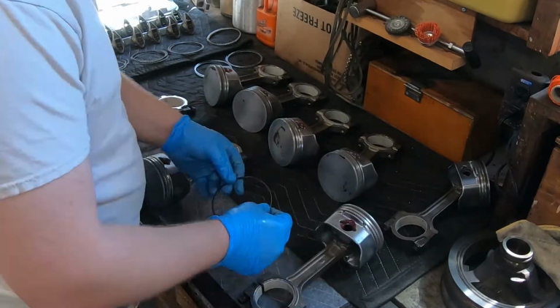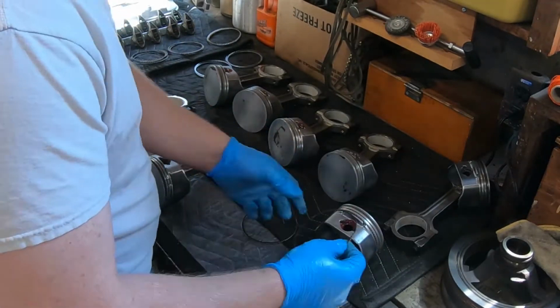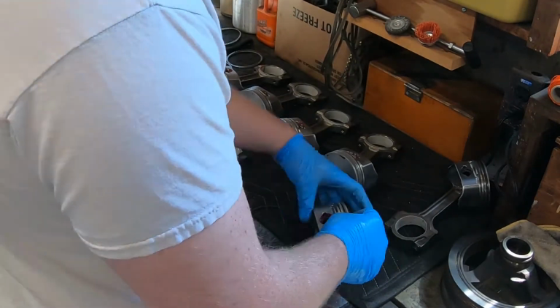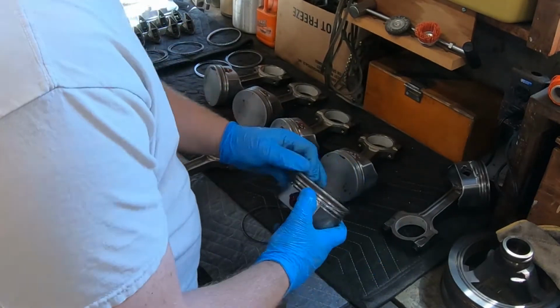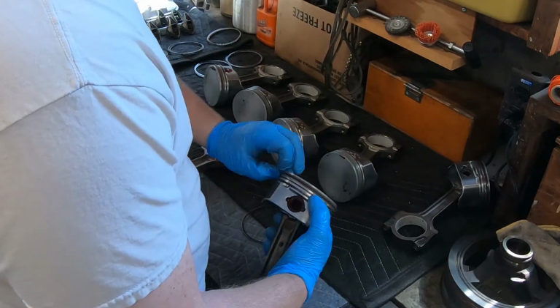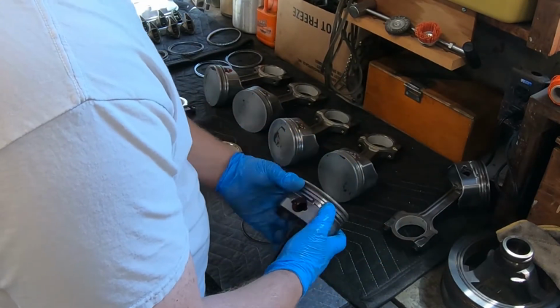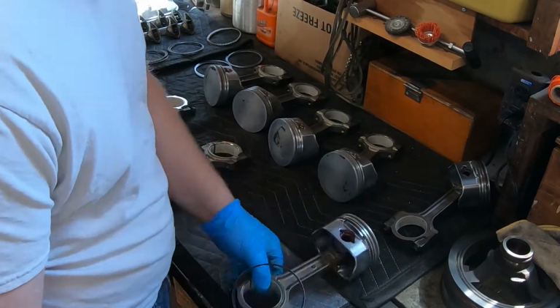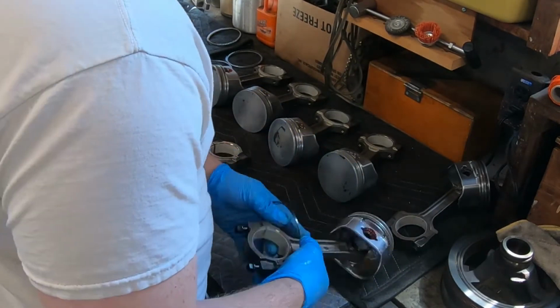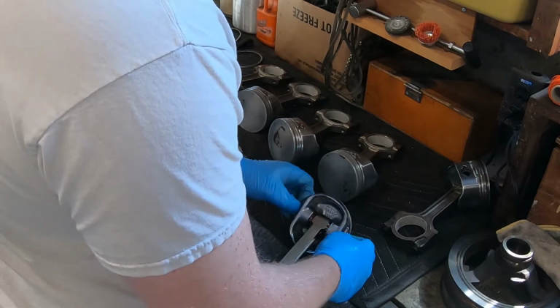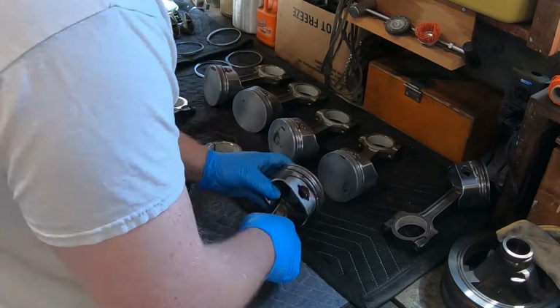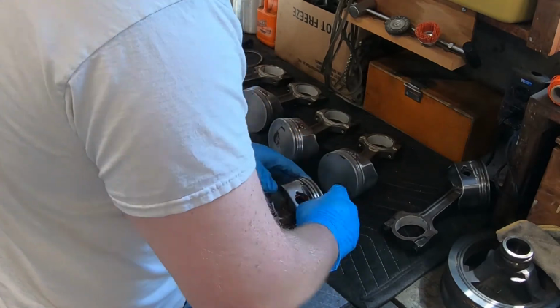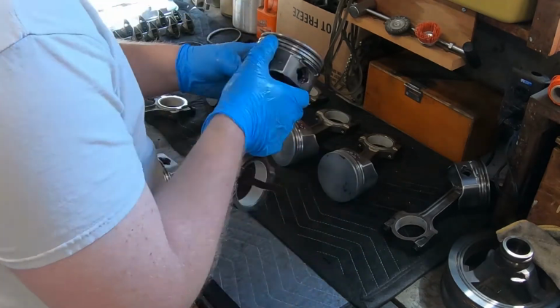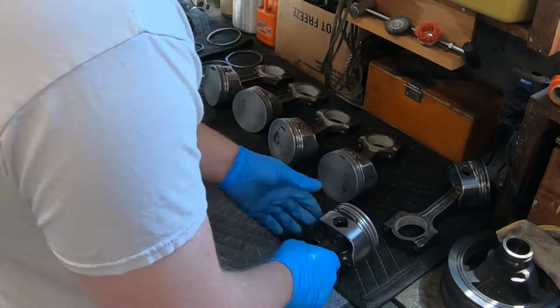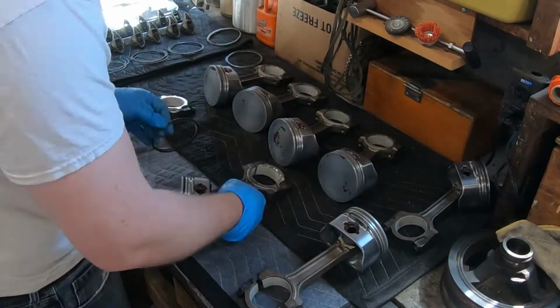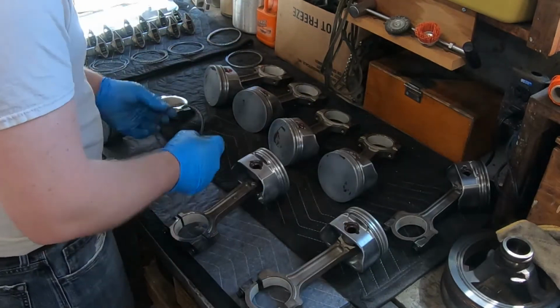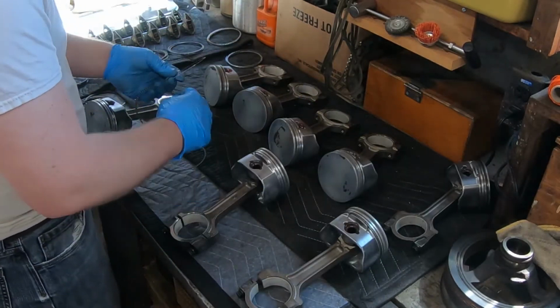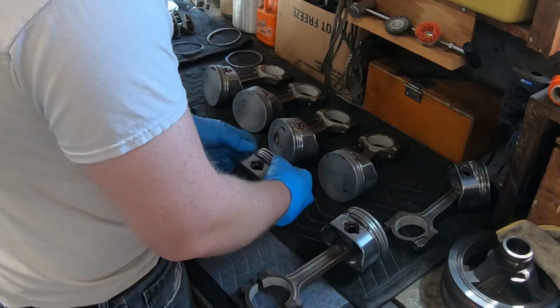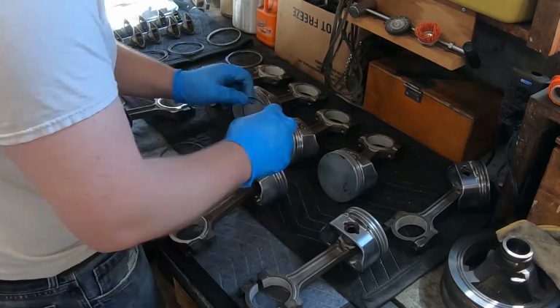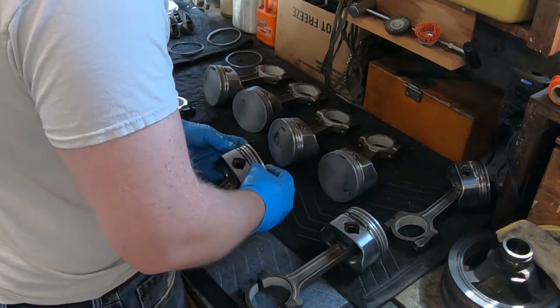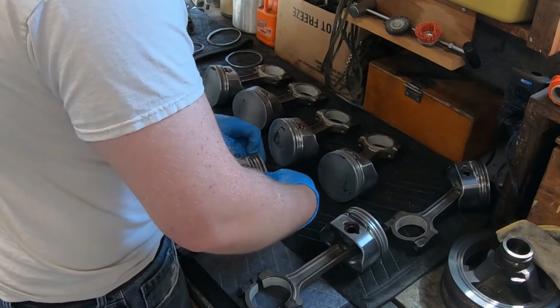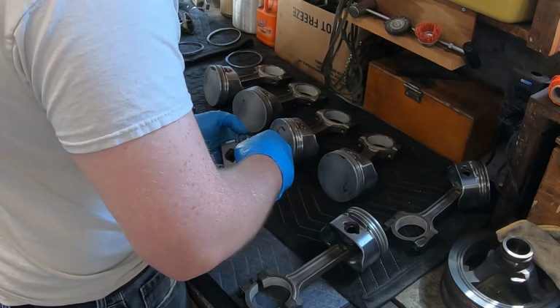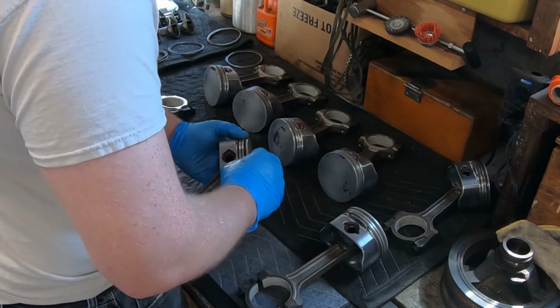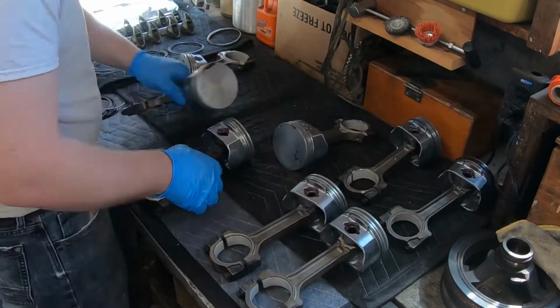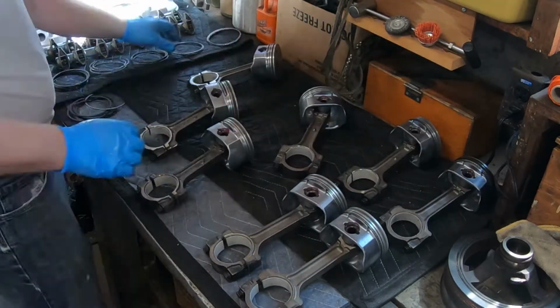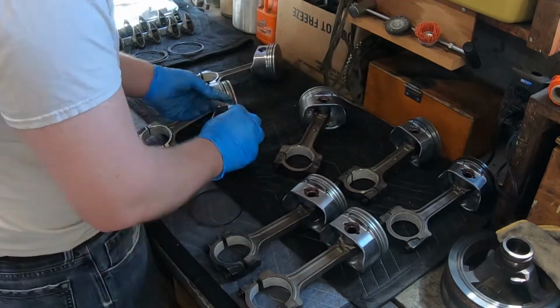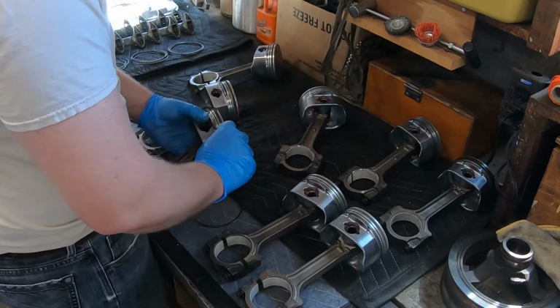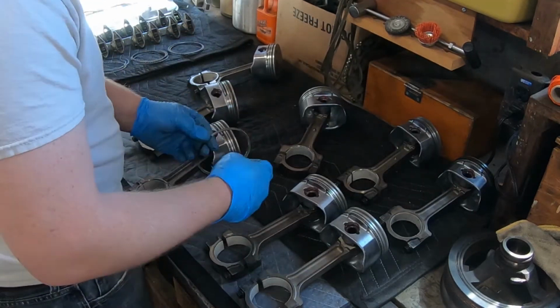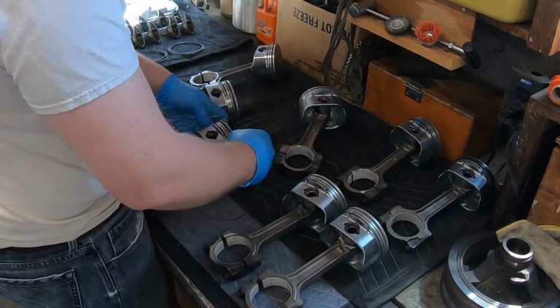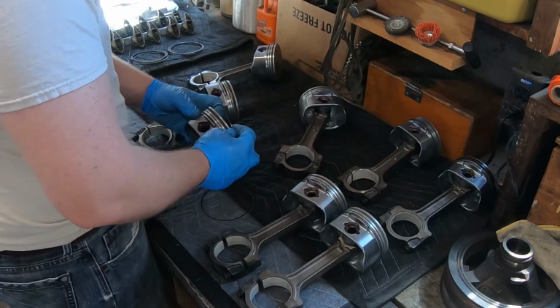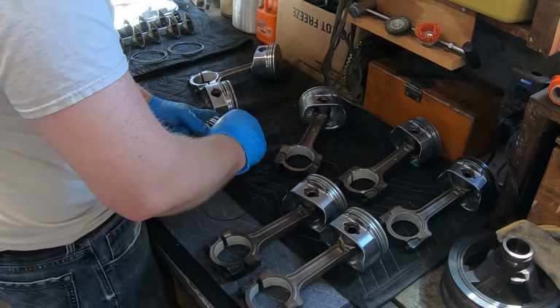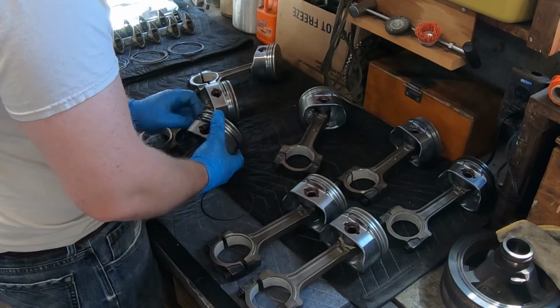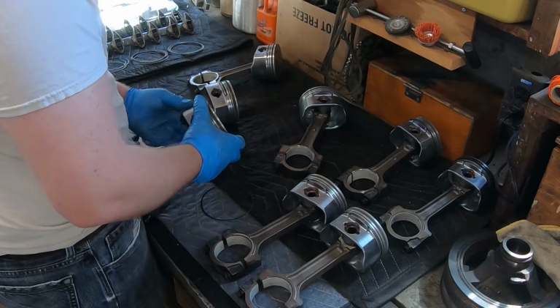Now that all the rings are gaped, we're going to go through and we're going to put all the rings on the pistons, and then we're eventually going to put them into the motor. To start with, I'm putting the oil rings on first, and then I work my way down, putting the second ring on, and then the top ring finally.